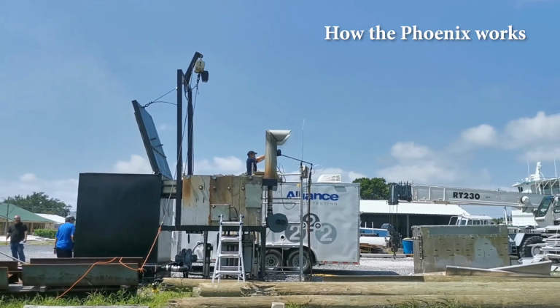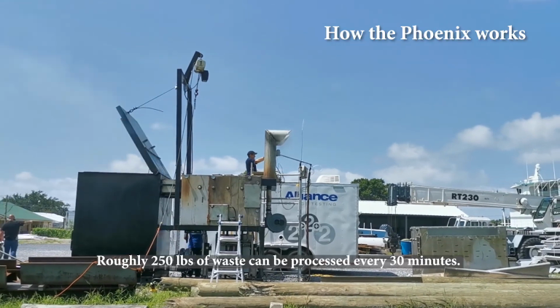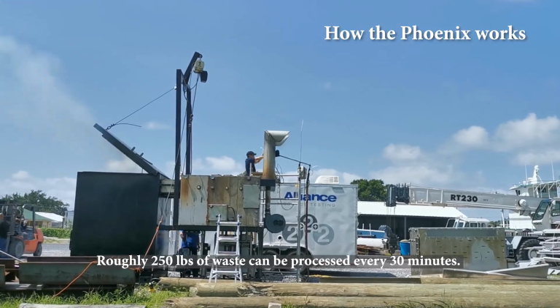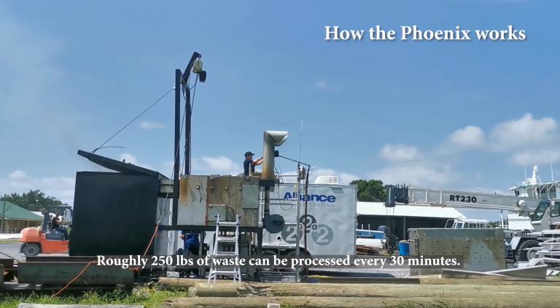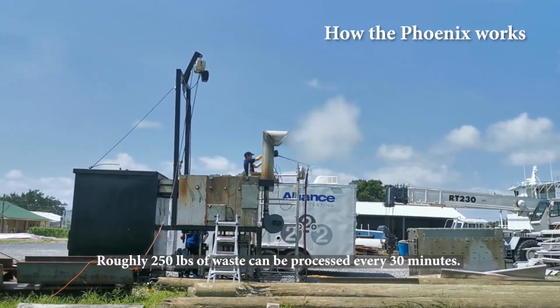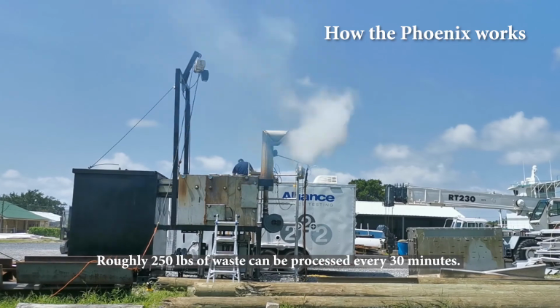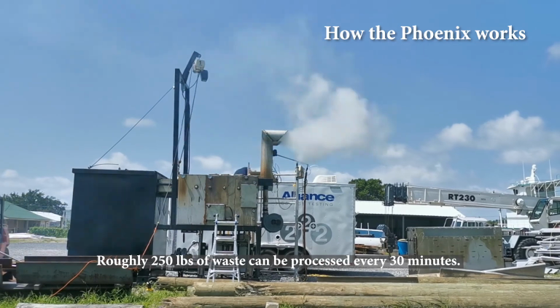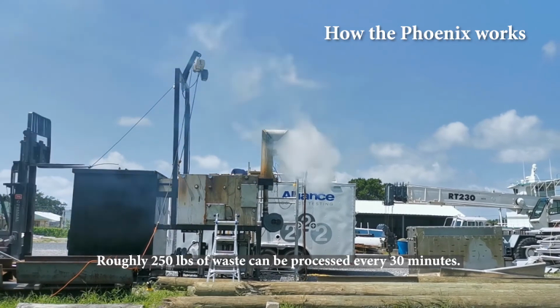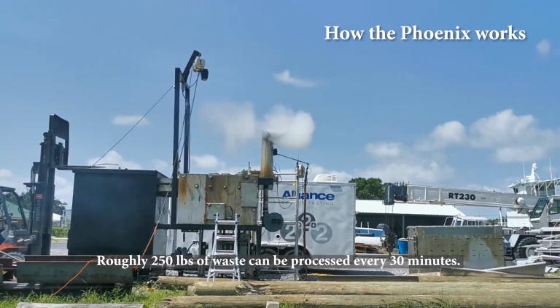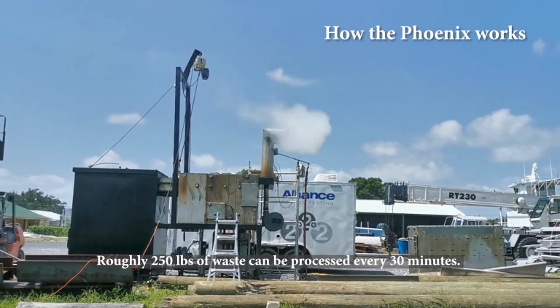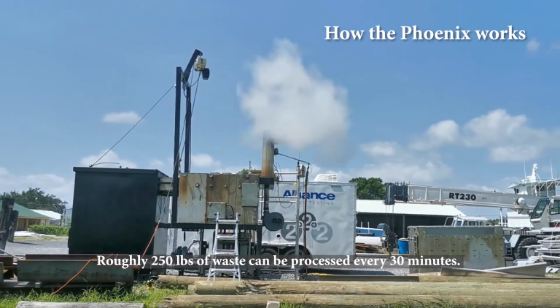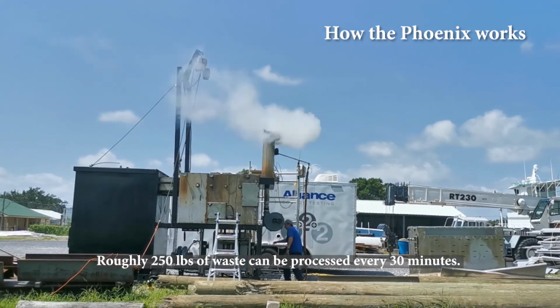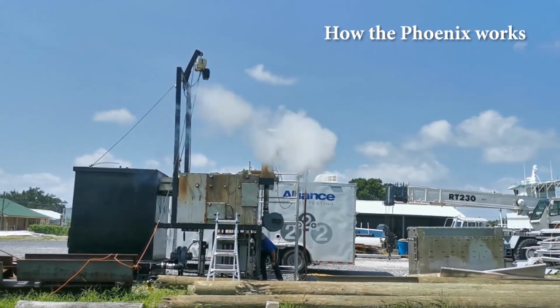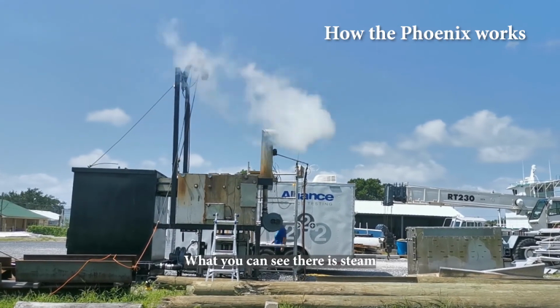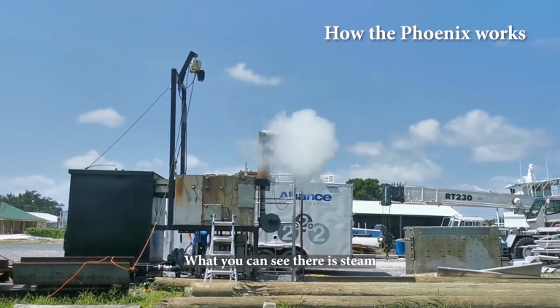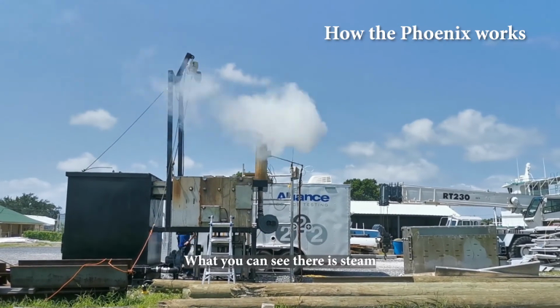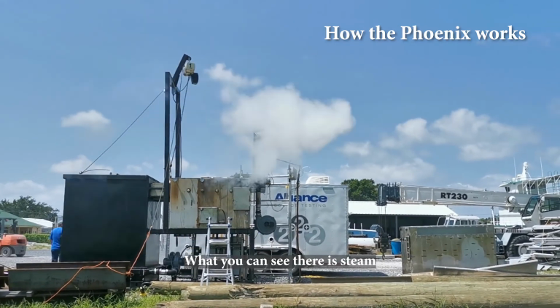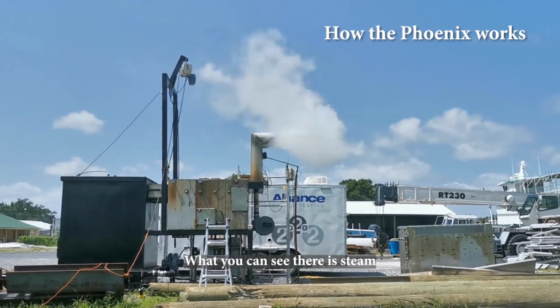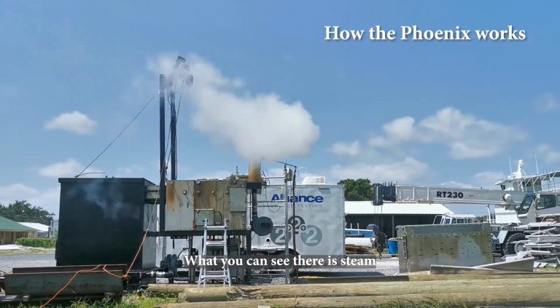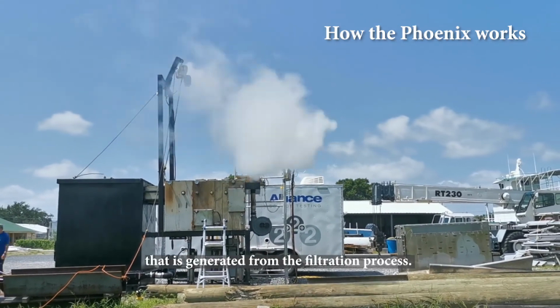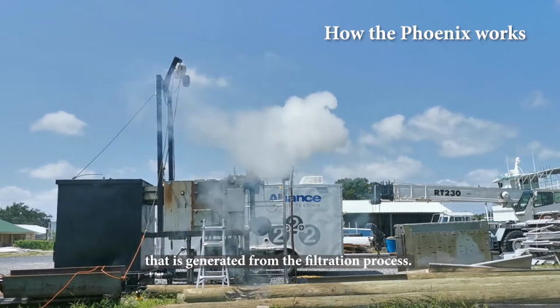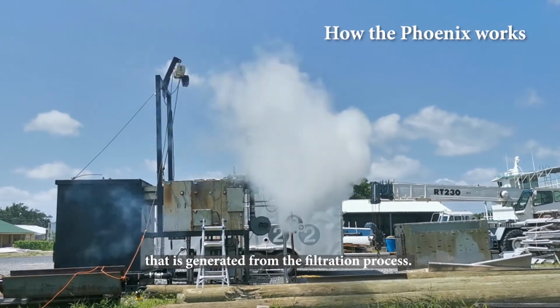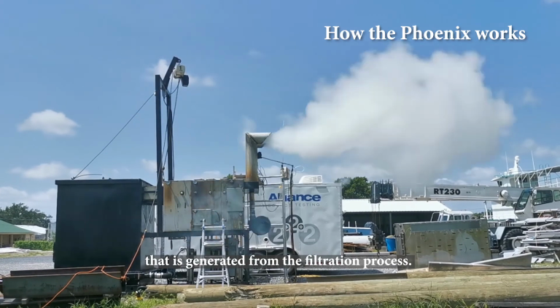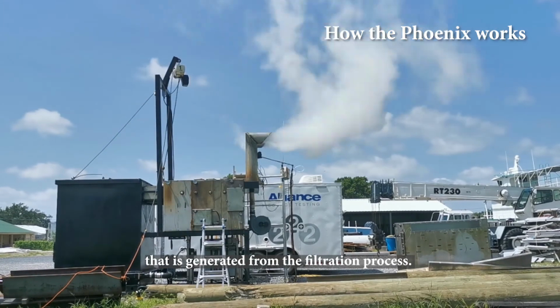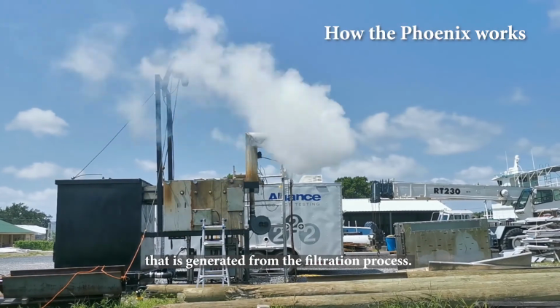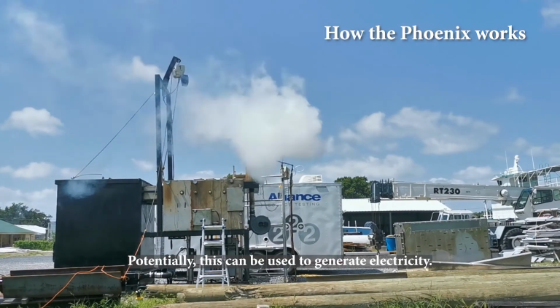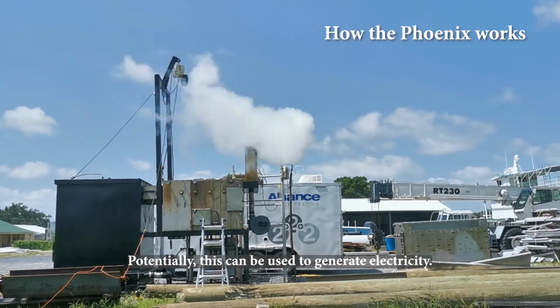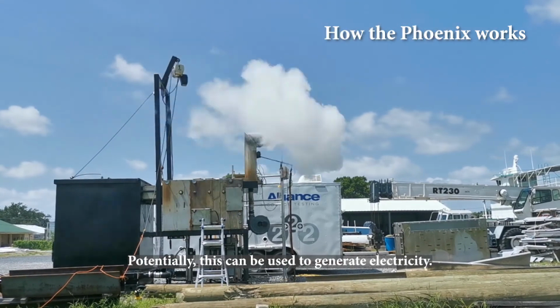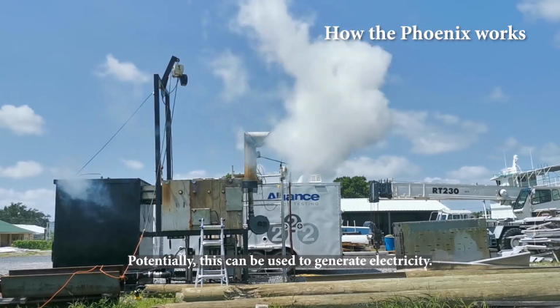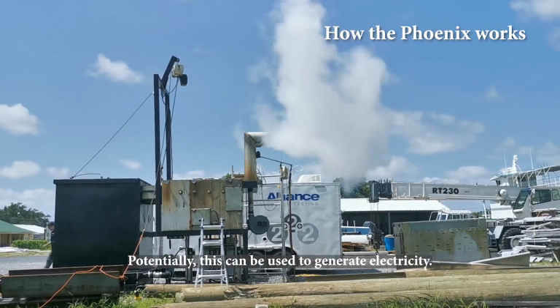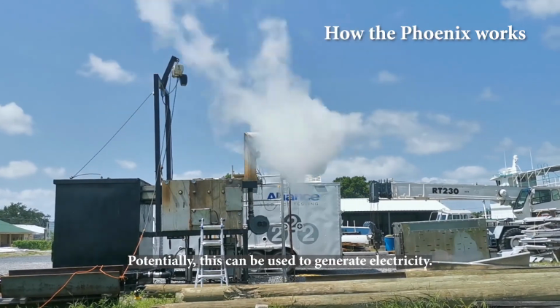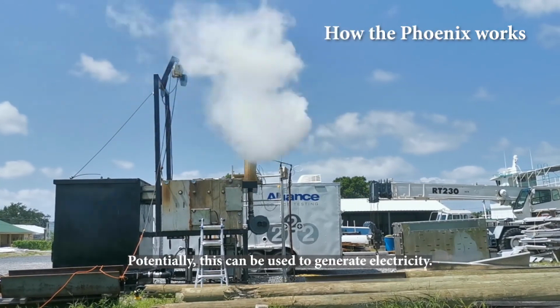Roughly 250 pounds of waste can be processed every 30 minutes. What you can see there is steam that is generated from the filtration process — potentially, this can be used to generate electricity.